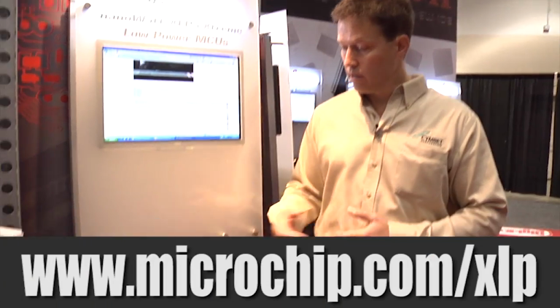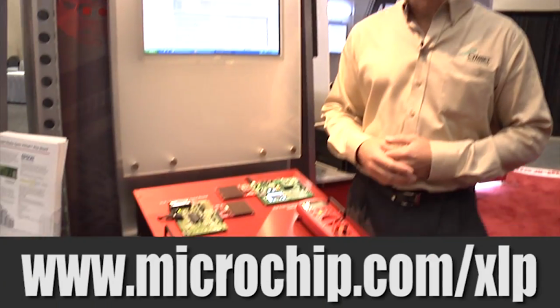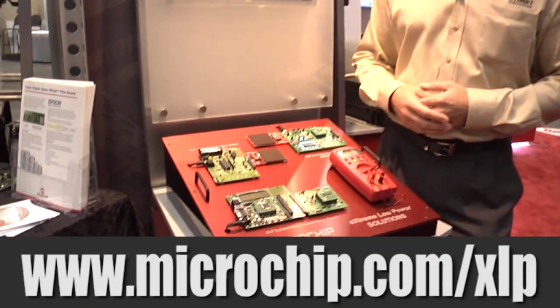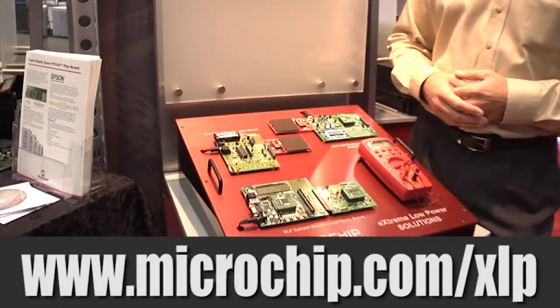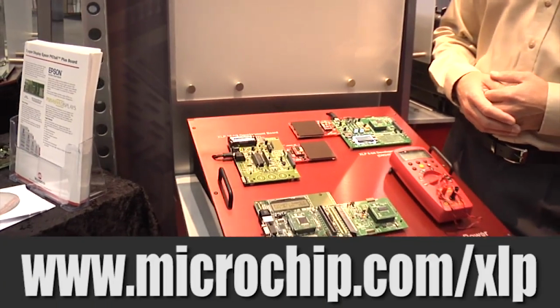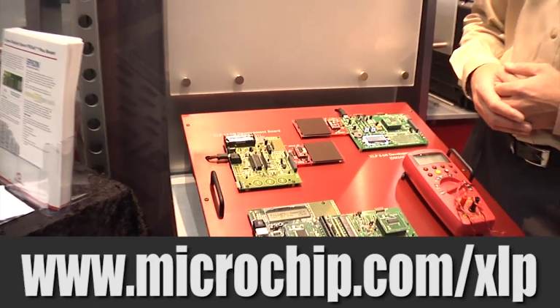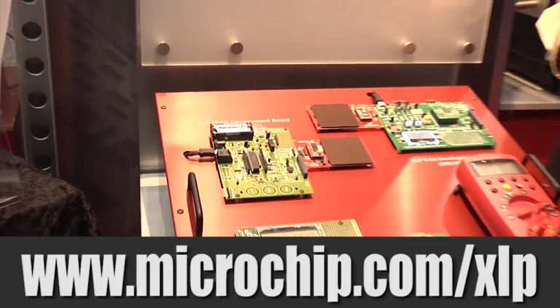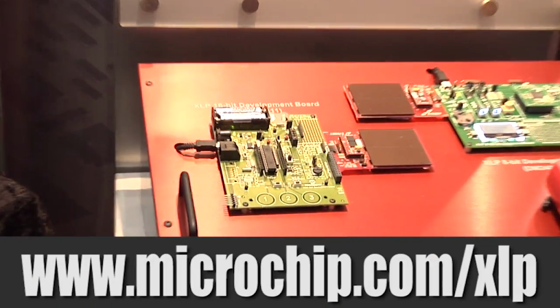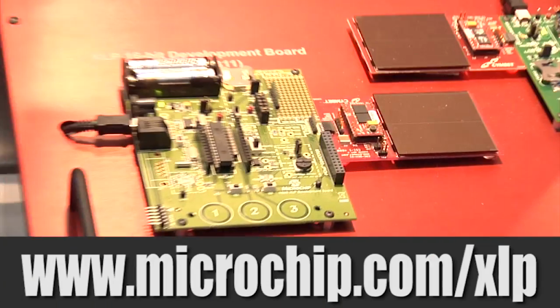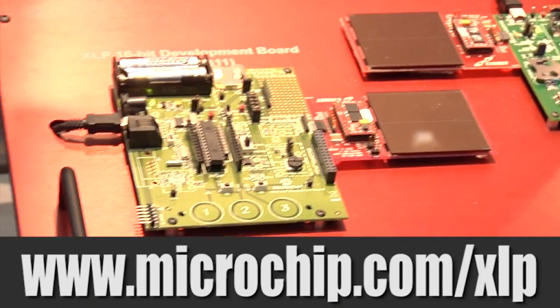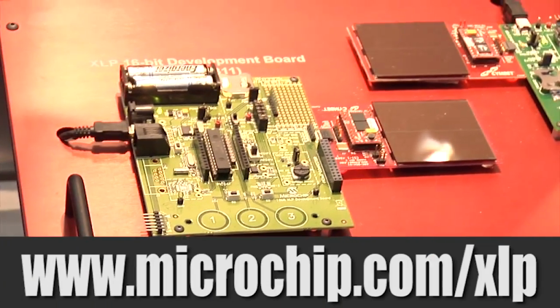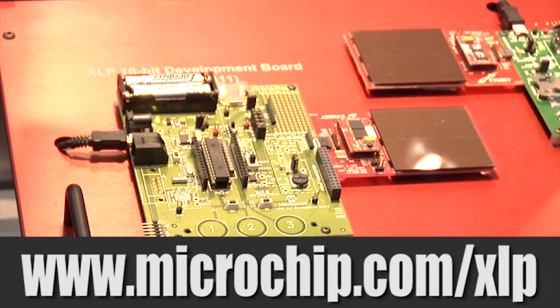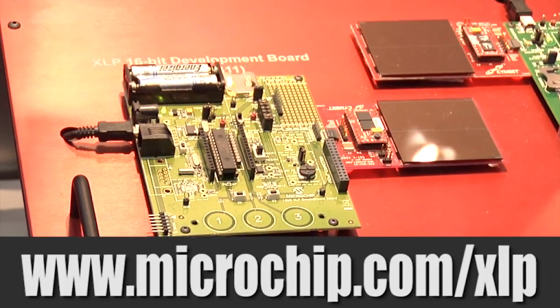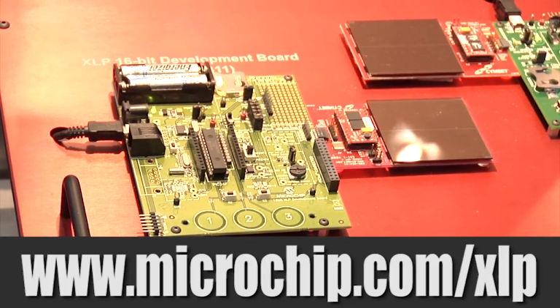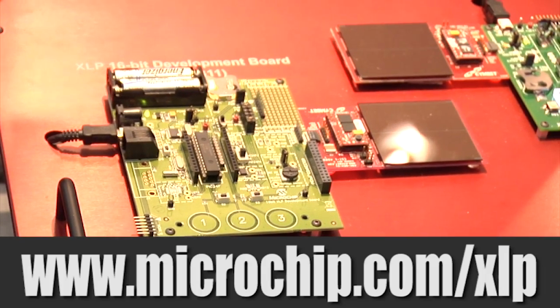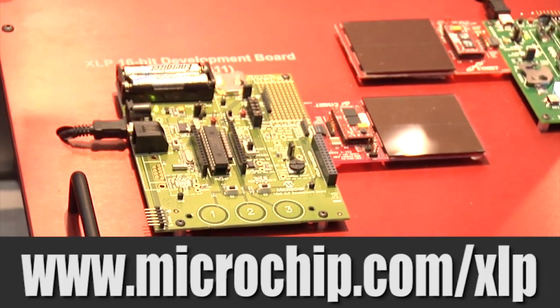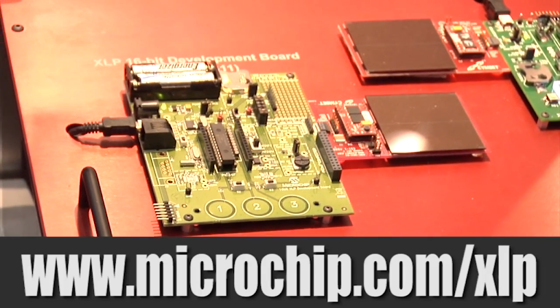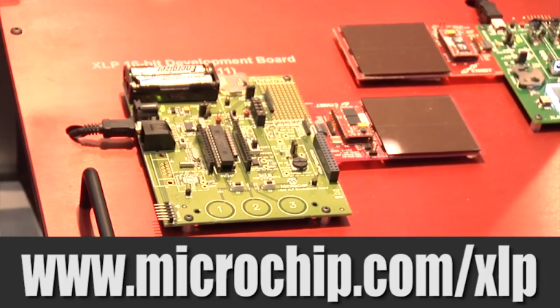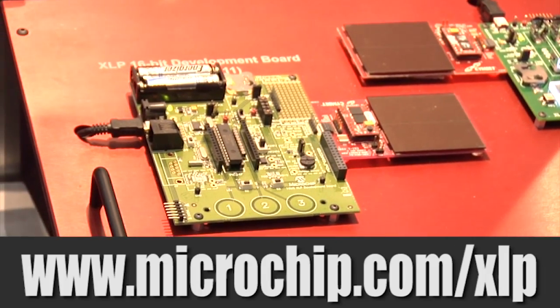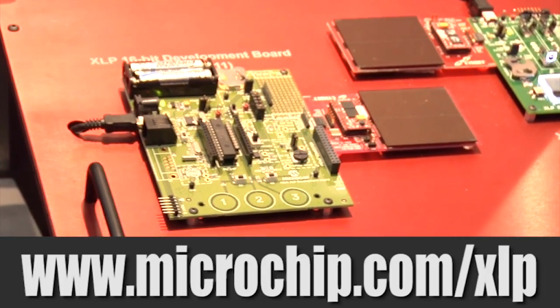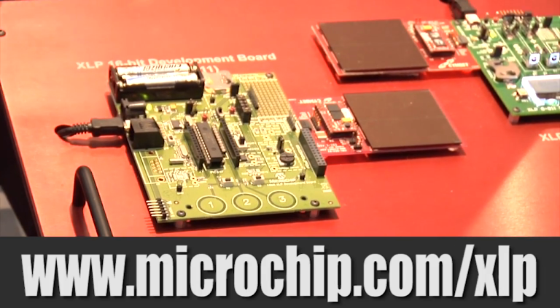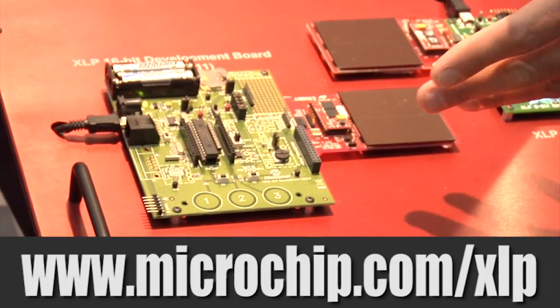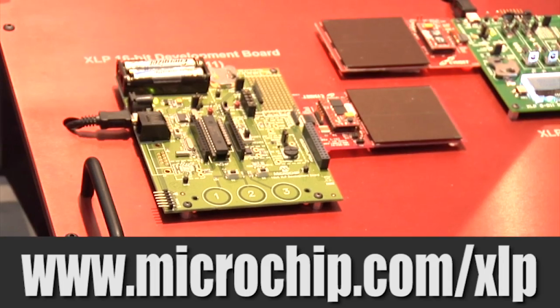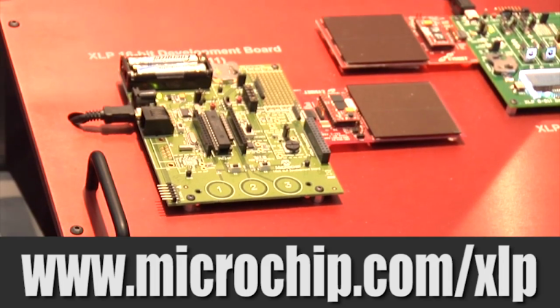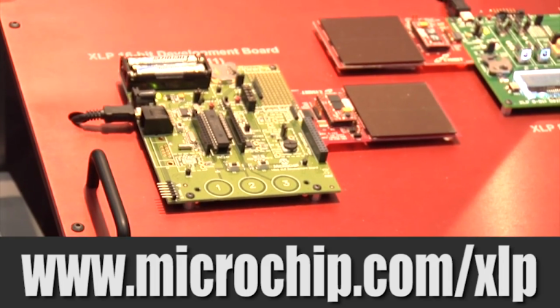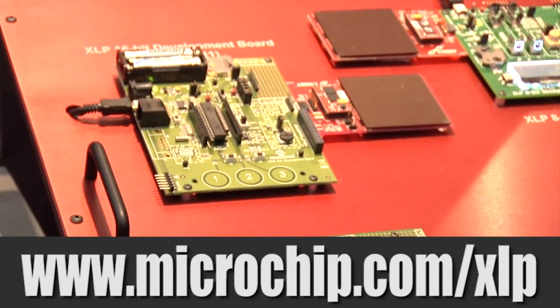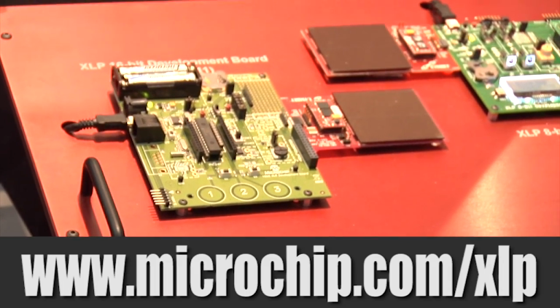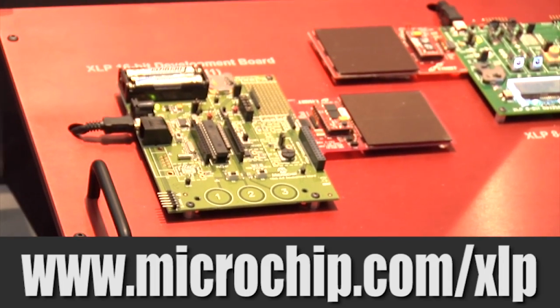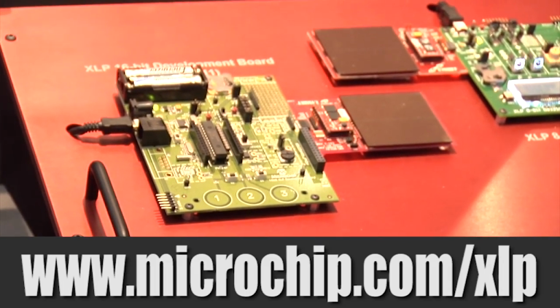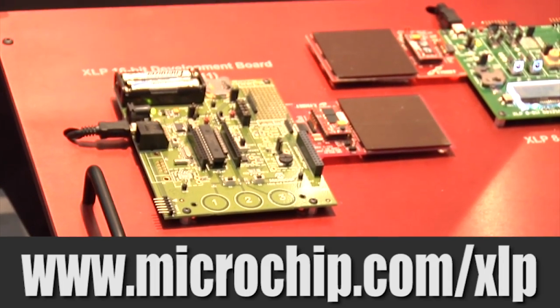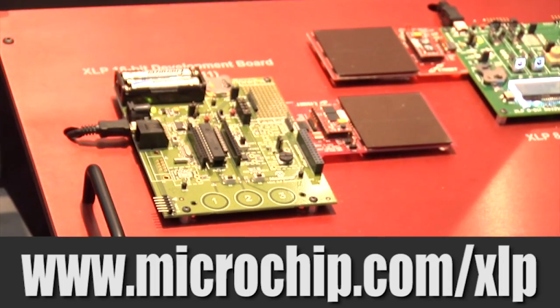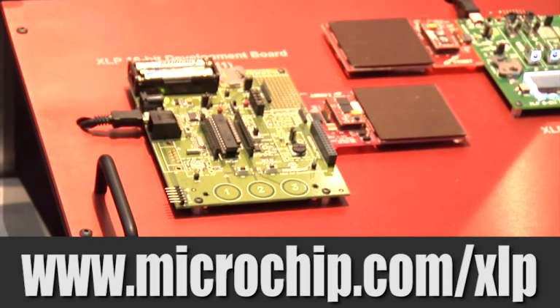This development kit is available today at Microchip Direct. I urge you to go there and check it out. We have all the data sheets and other documentation readily available, and within a few minutes you can be up and running with your own energy harvesting-based solution.